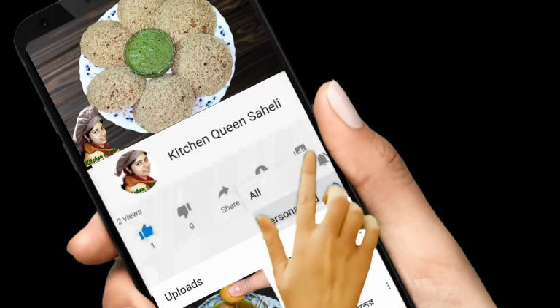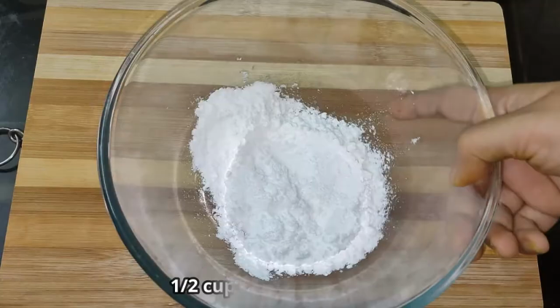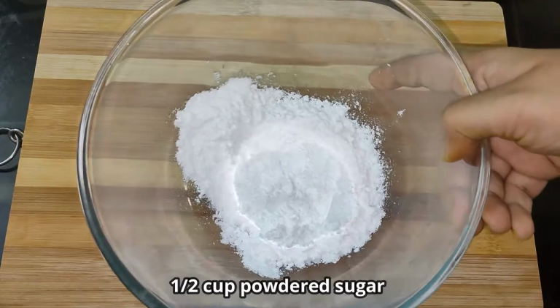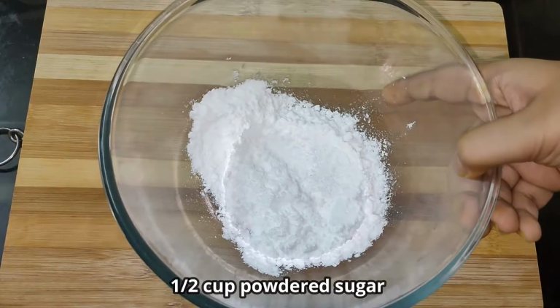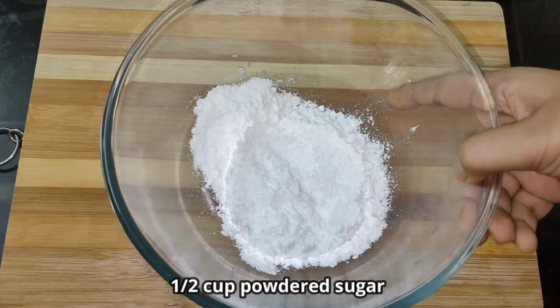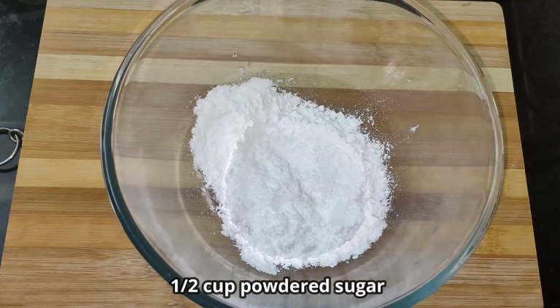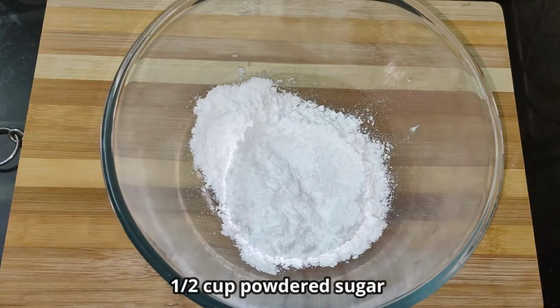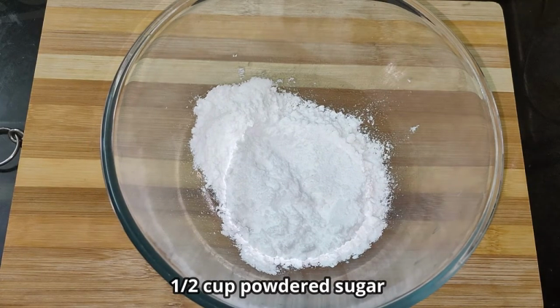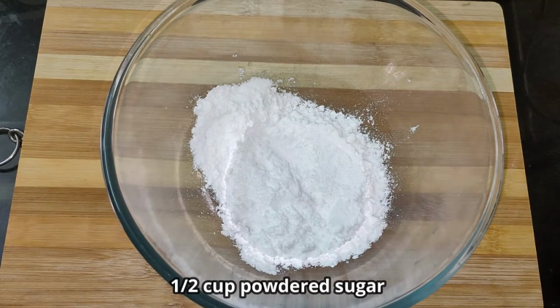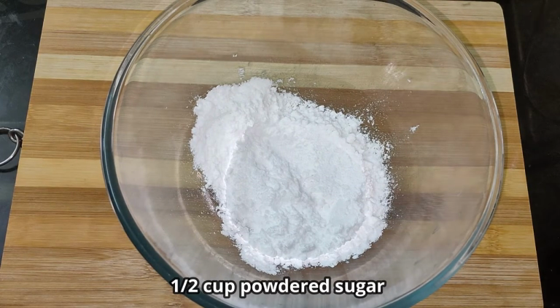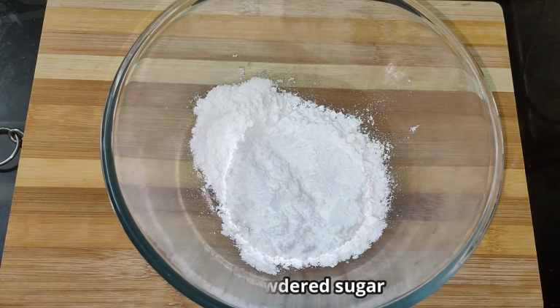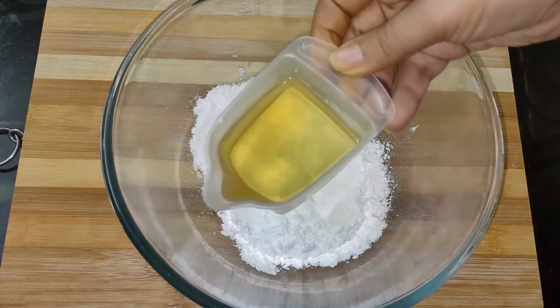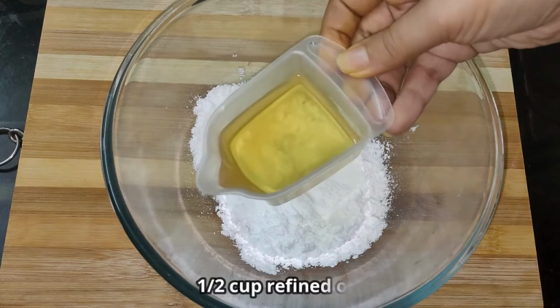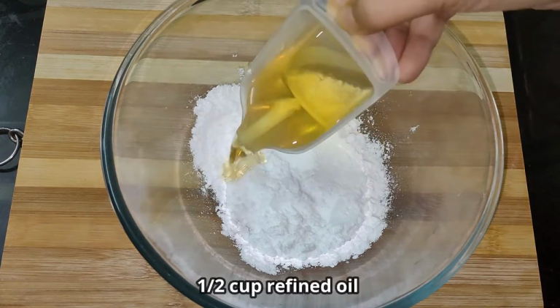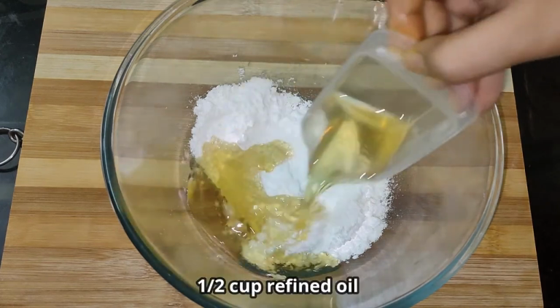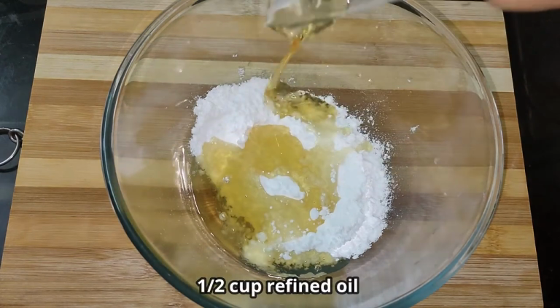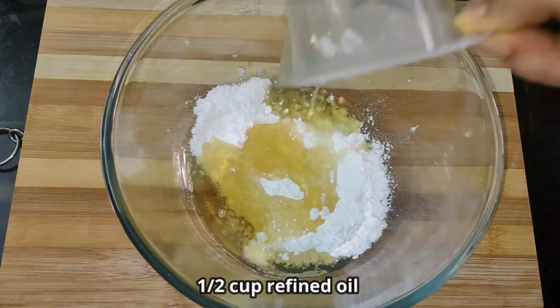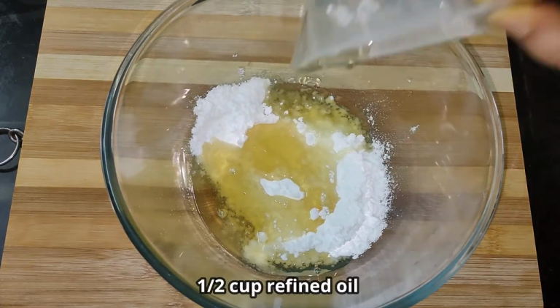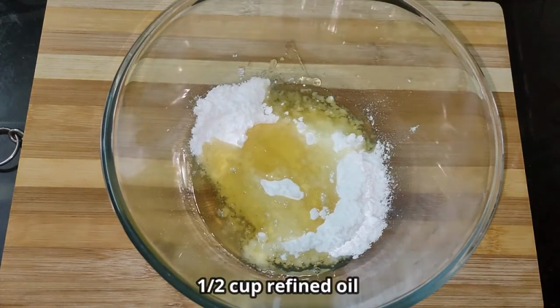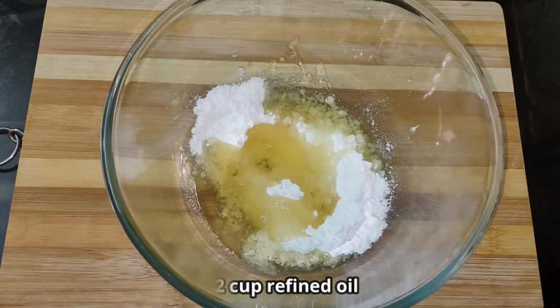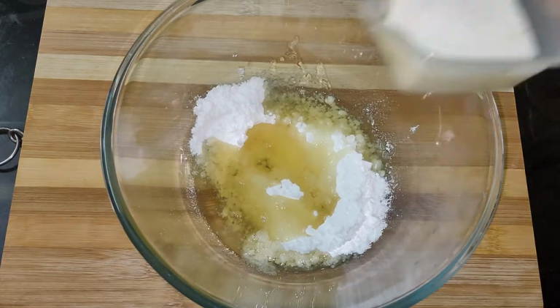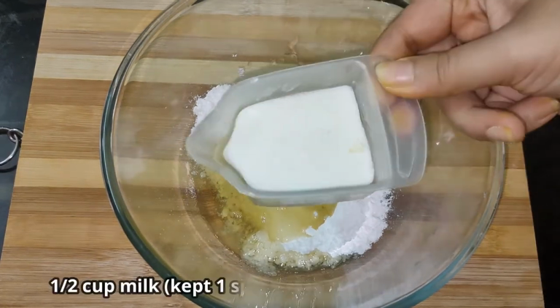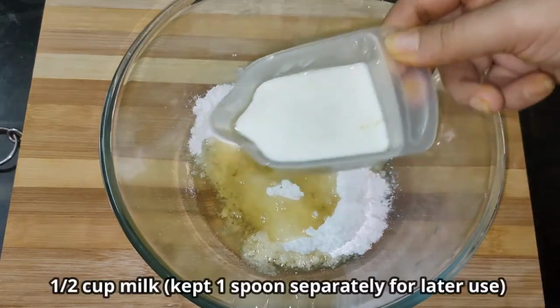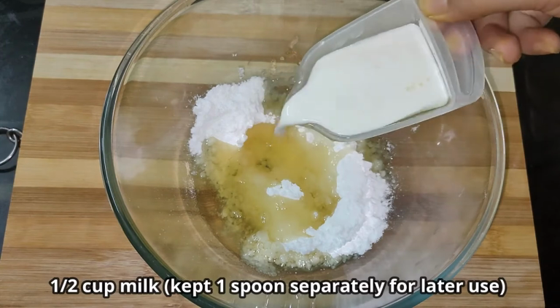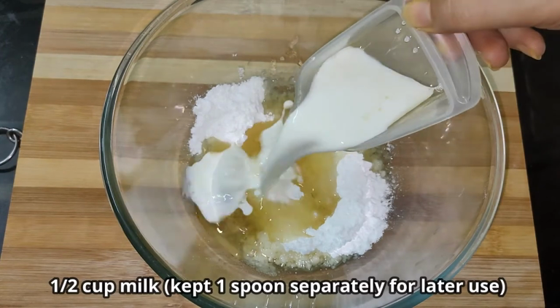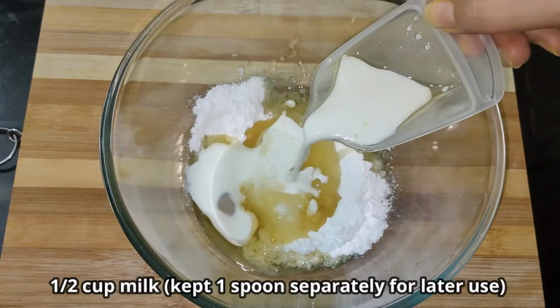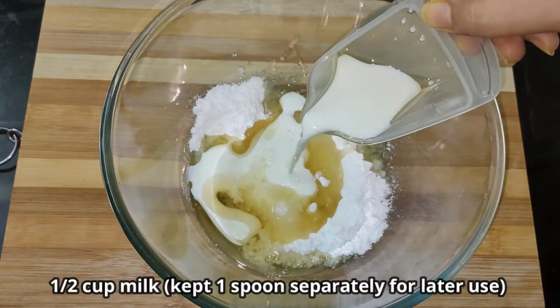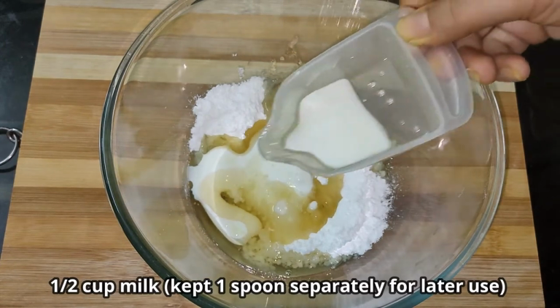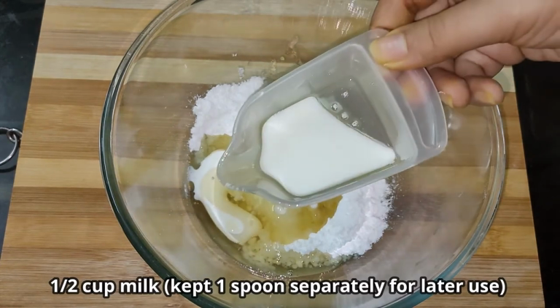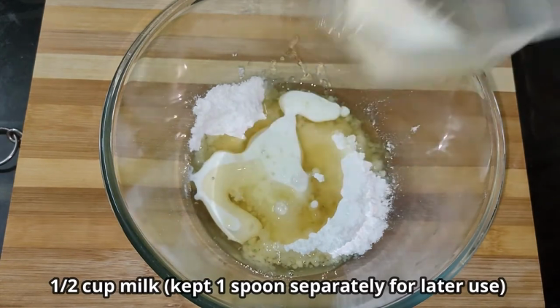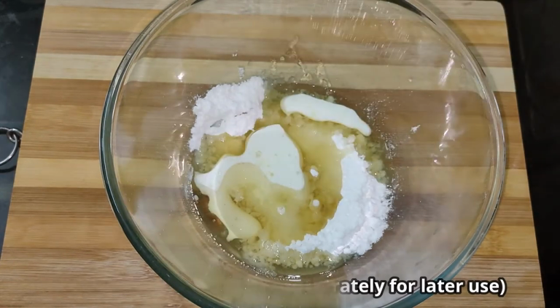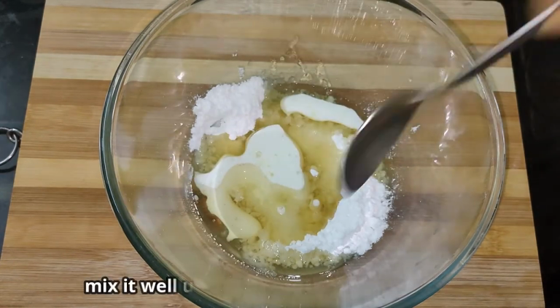First, we add a mixing bowl. We add a half cup of sugar, a cup of flour, and then we add a half cup and a cup of dry ingredients.